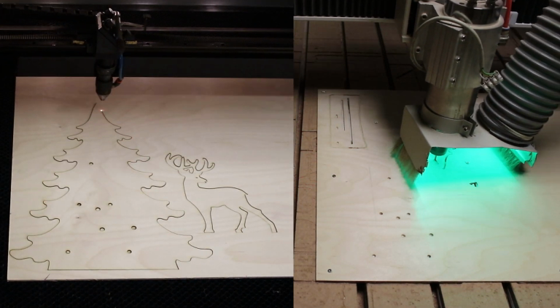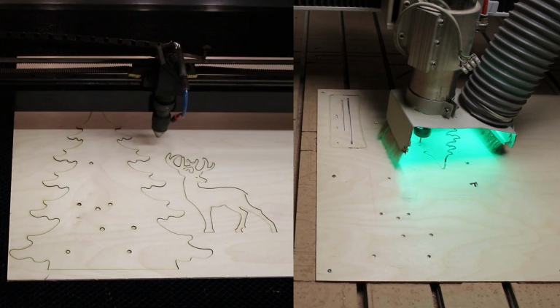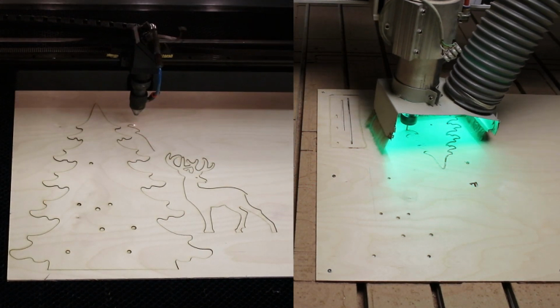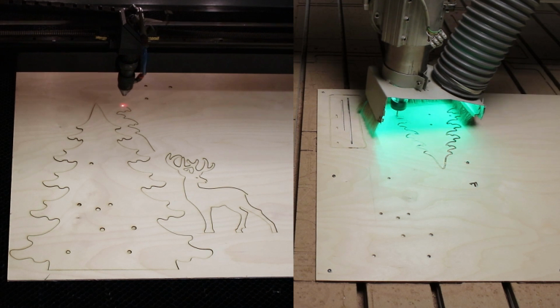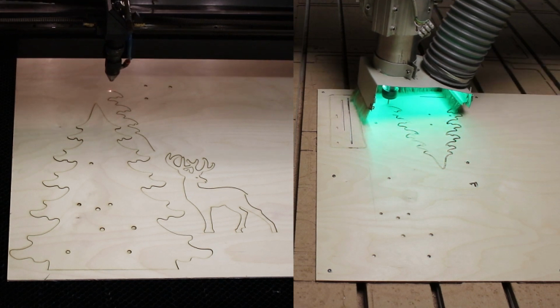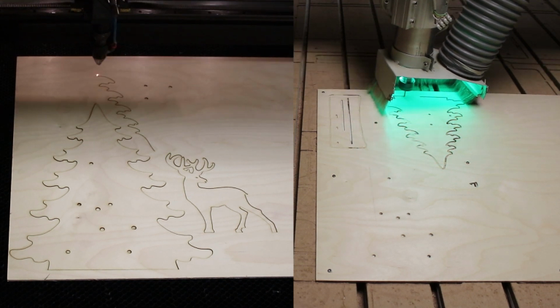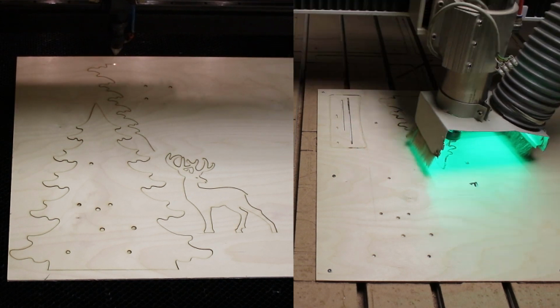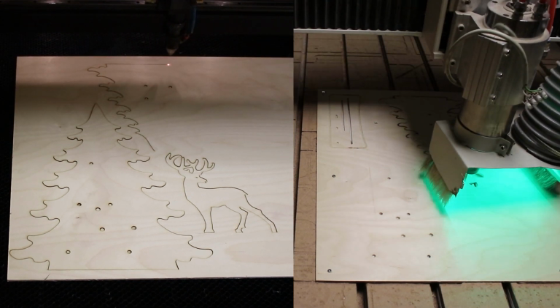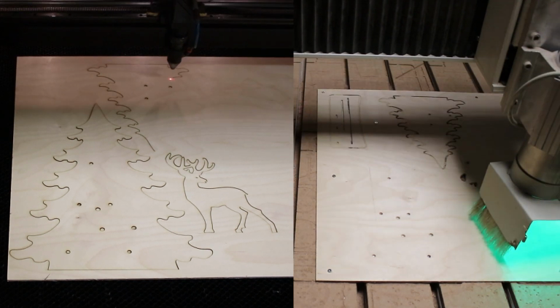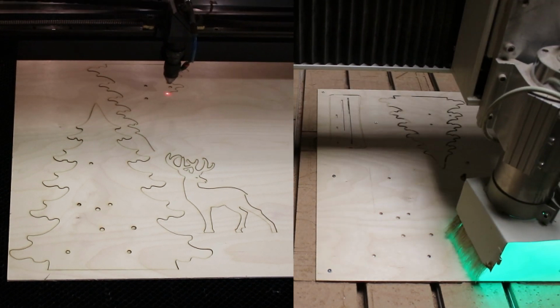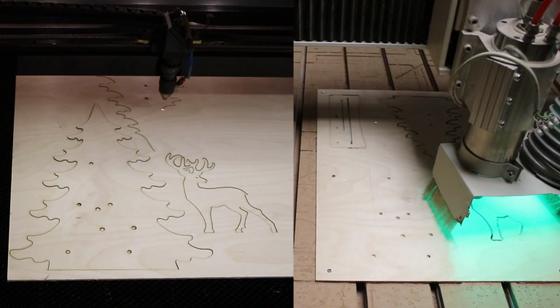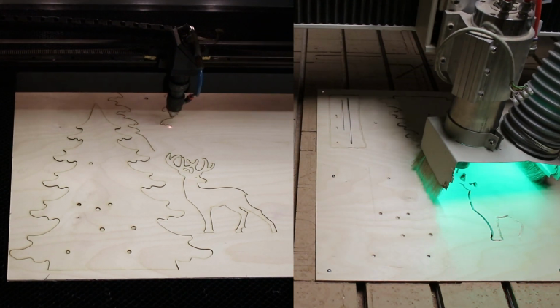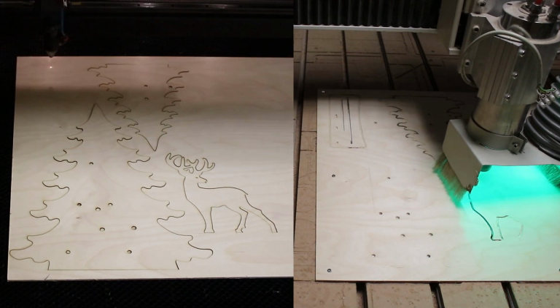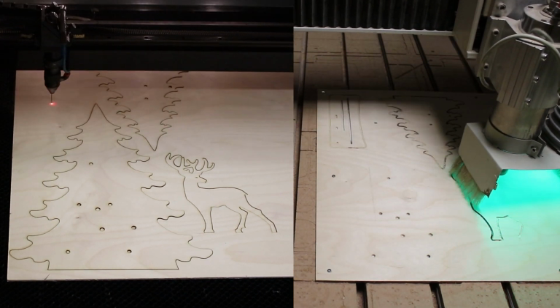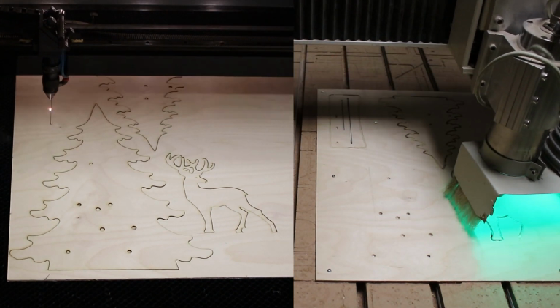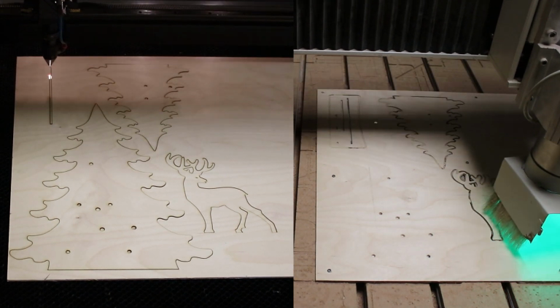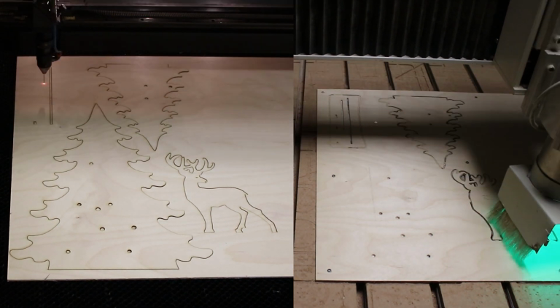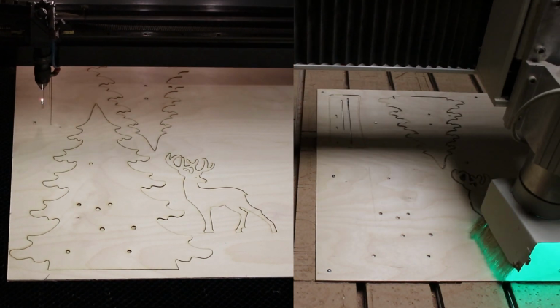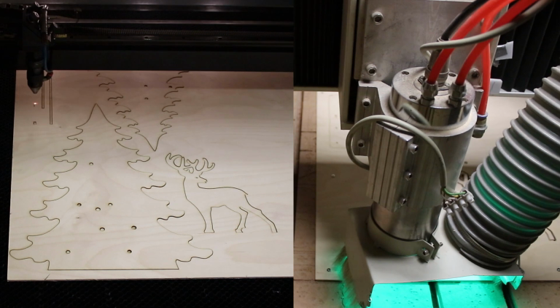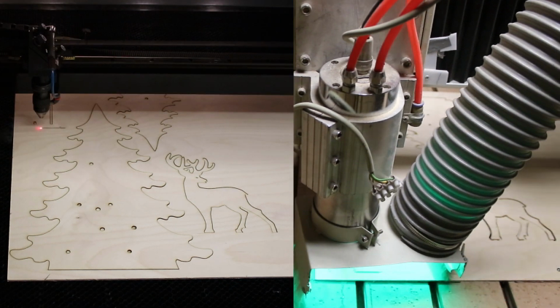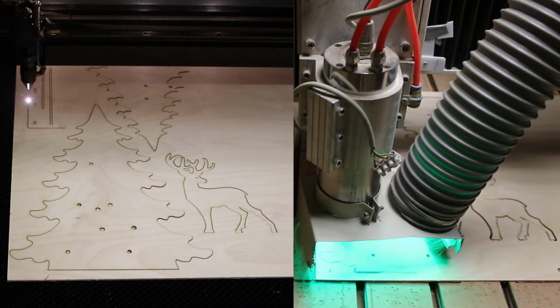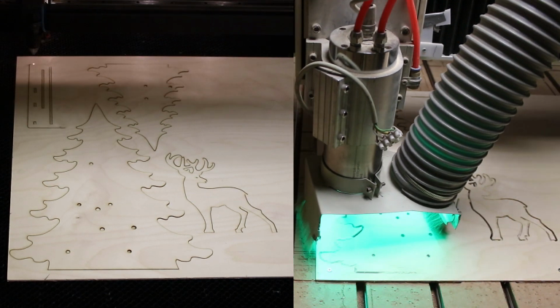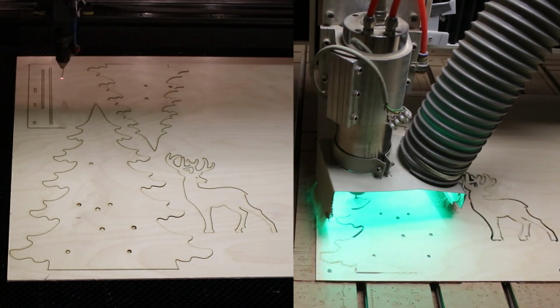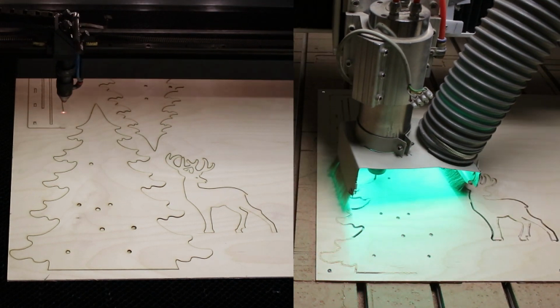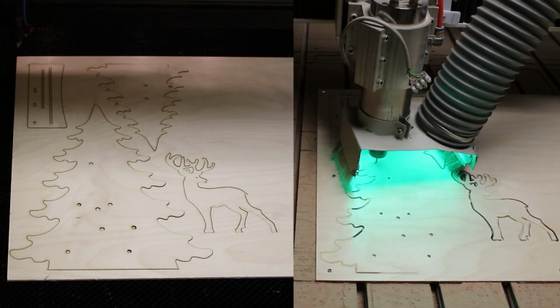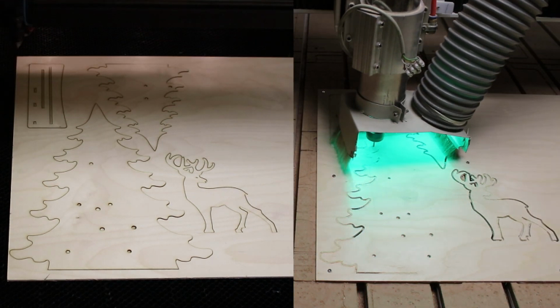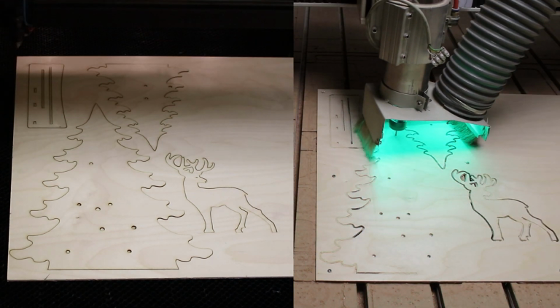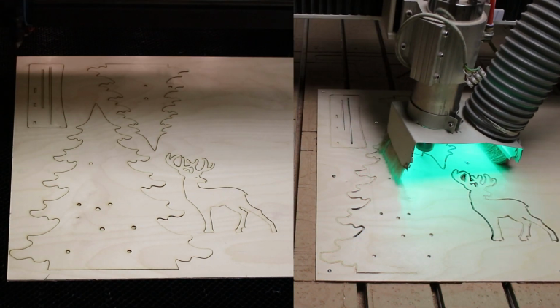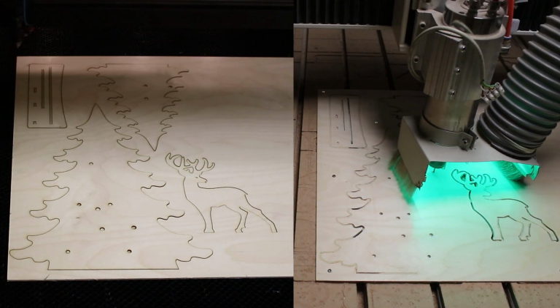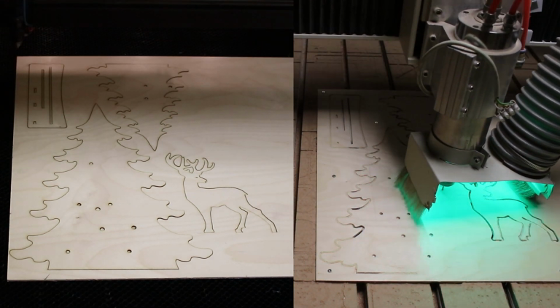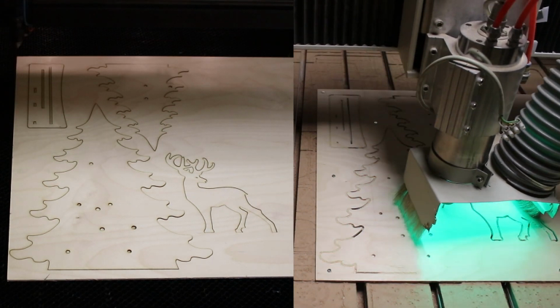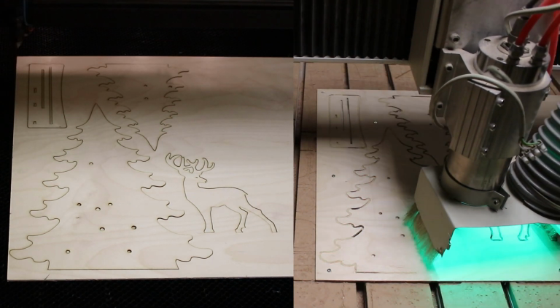For both machines I use the same cutting speed, but as you can see the laser cutter is the first that is ready. The reason for that is the faster travel speed to the starting points of the various lines.